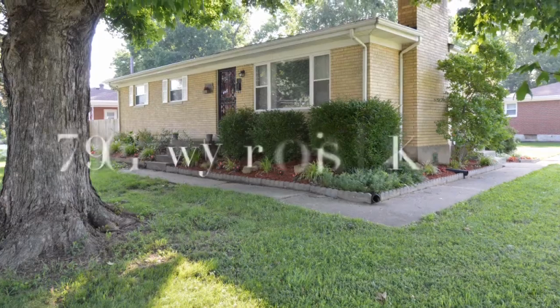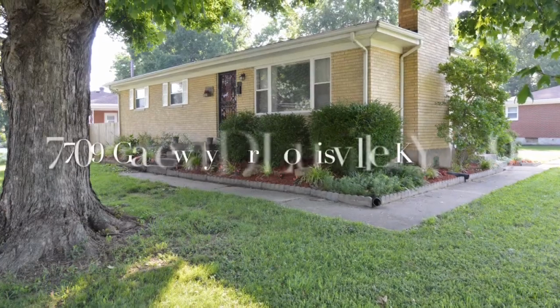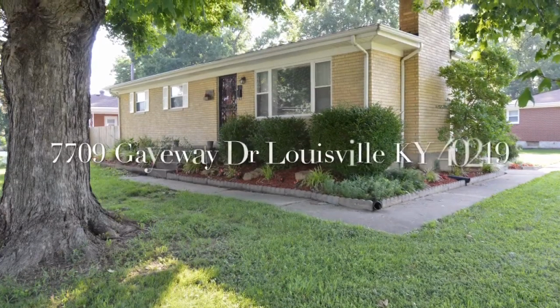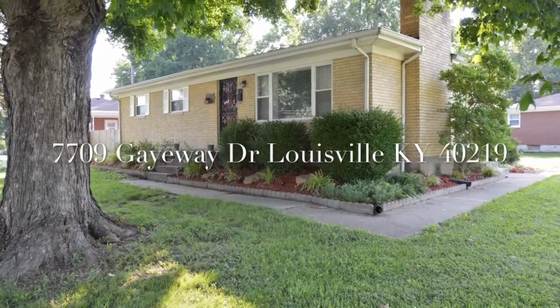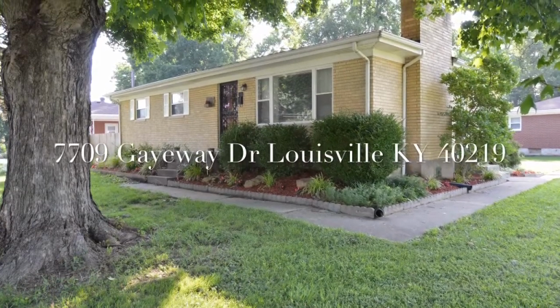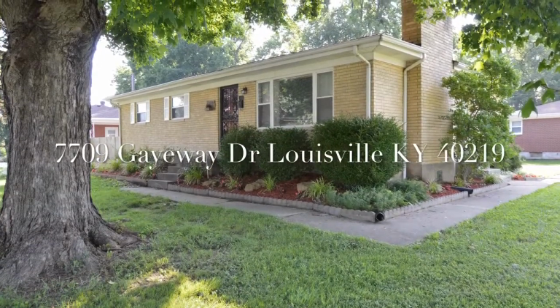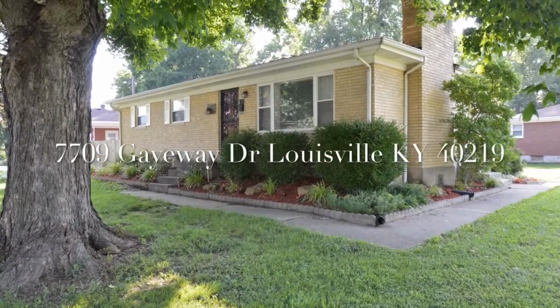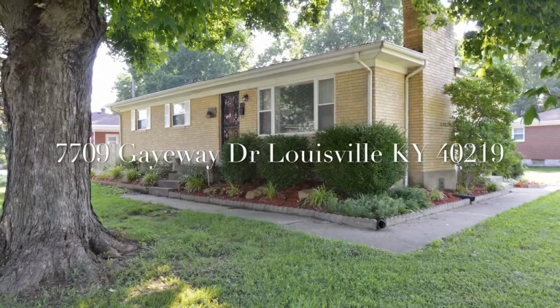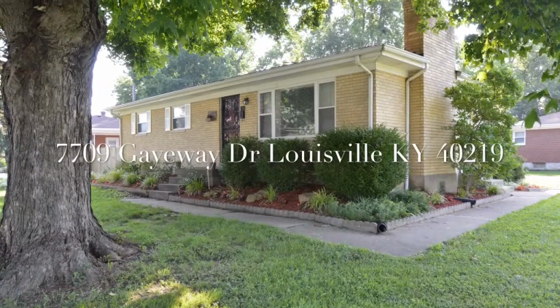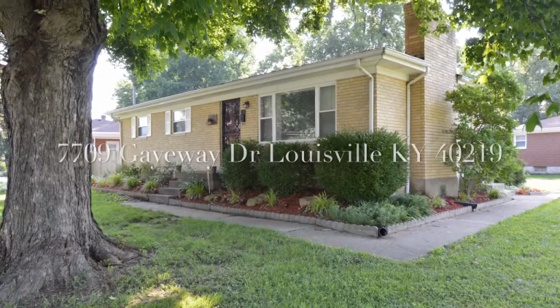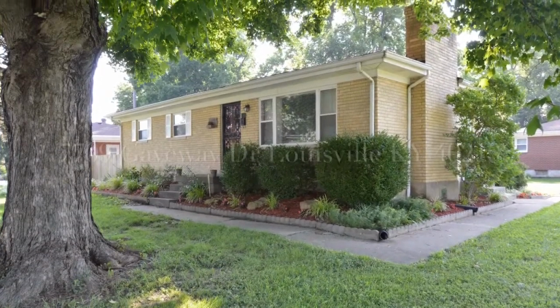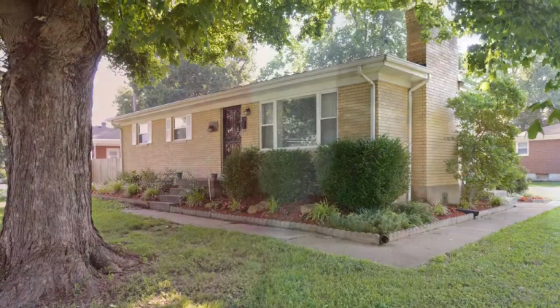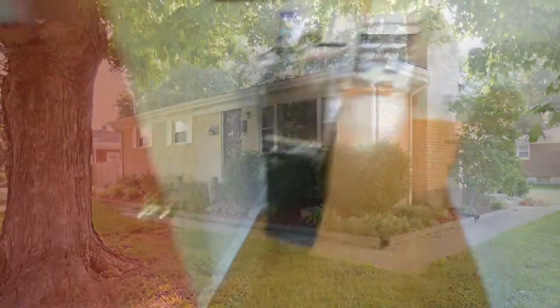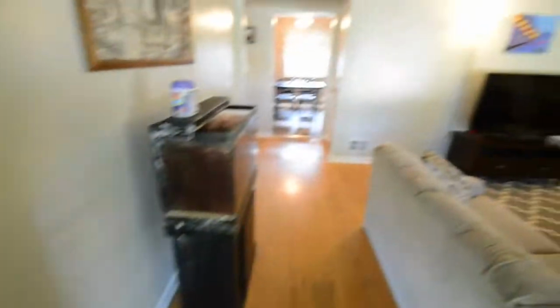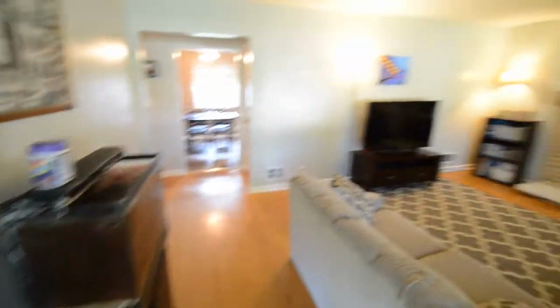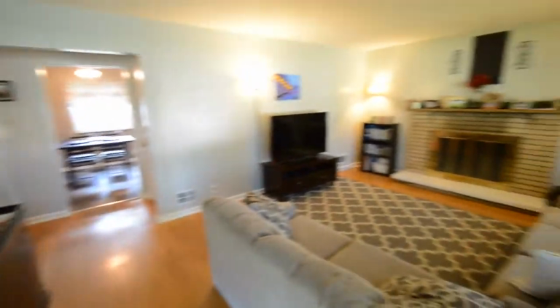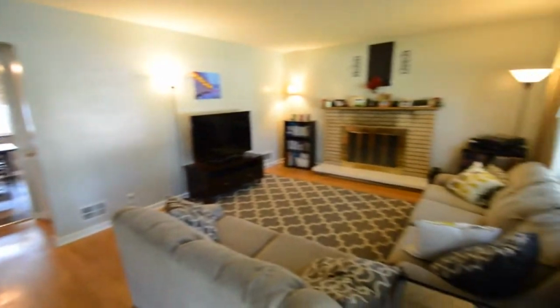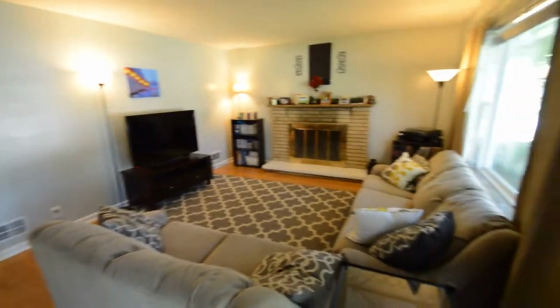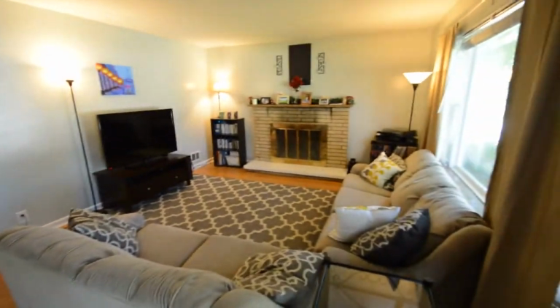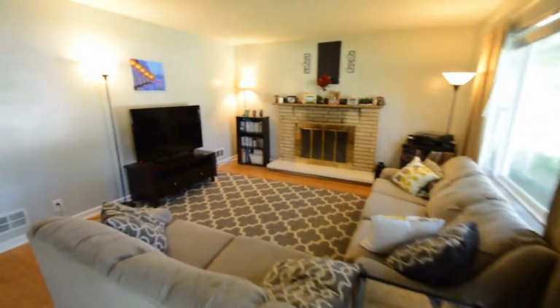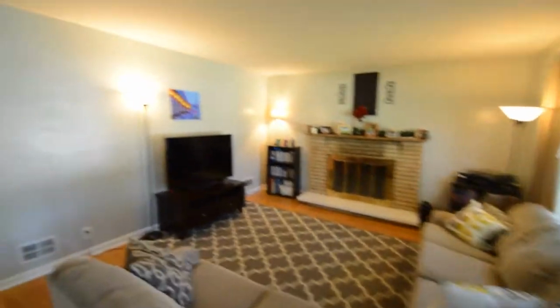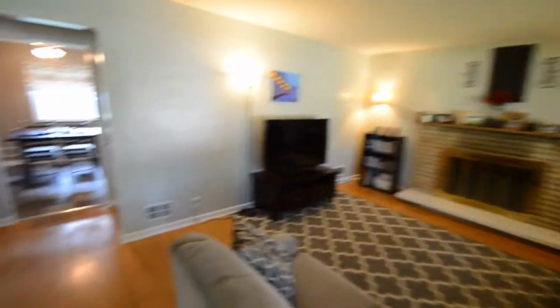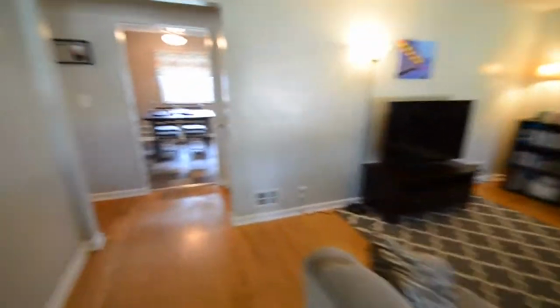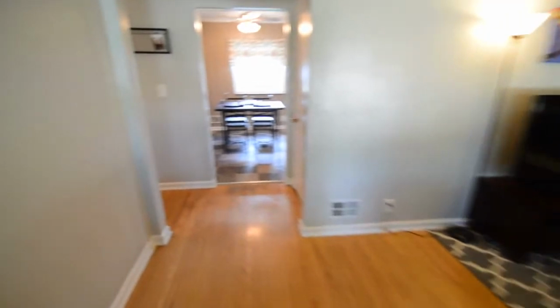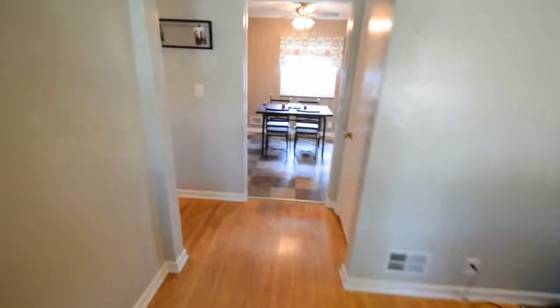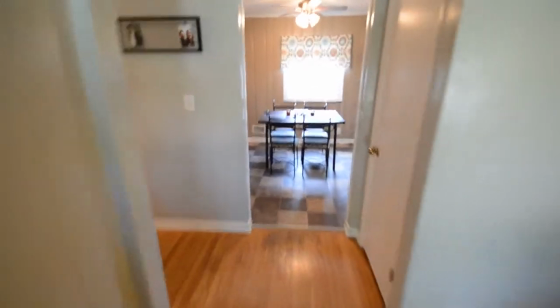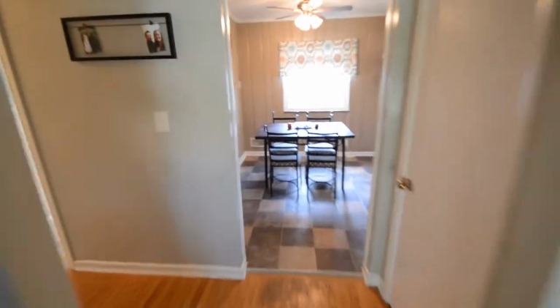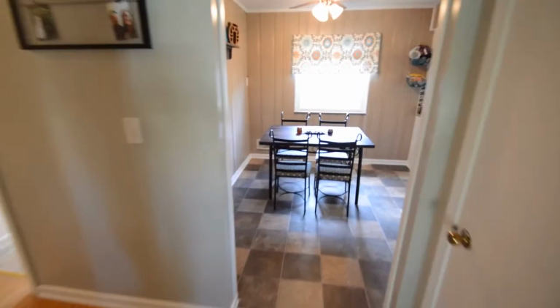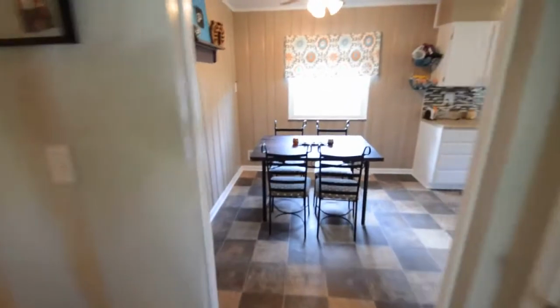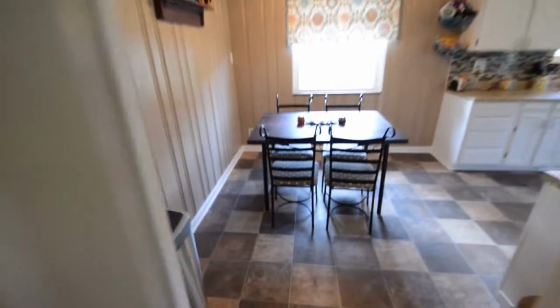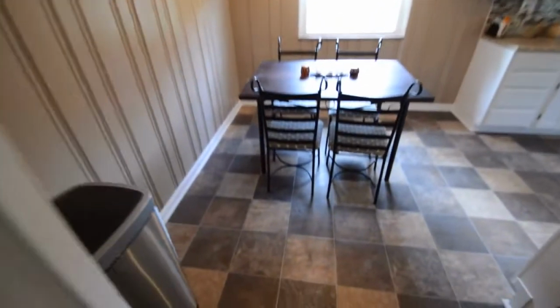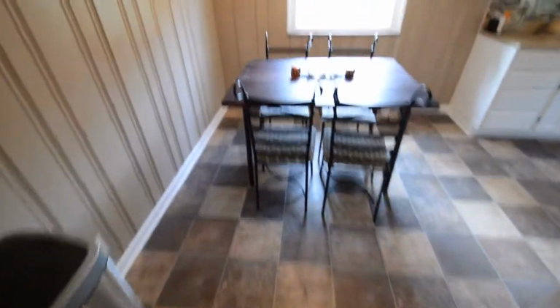Welcome to 7709 Gayway Drive in Louisville, Kentucky. This is a gorgeous three bedroom, one and a half bath, brick ranch with a detached garage. Join us as we do a virtual walkthrough tour of this beautiful home.